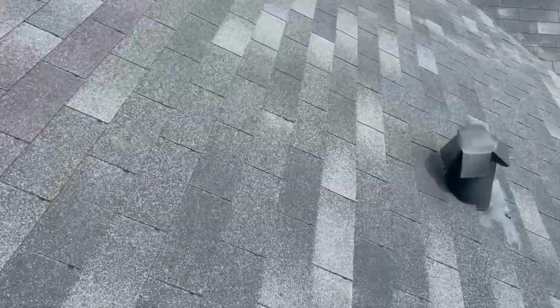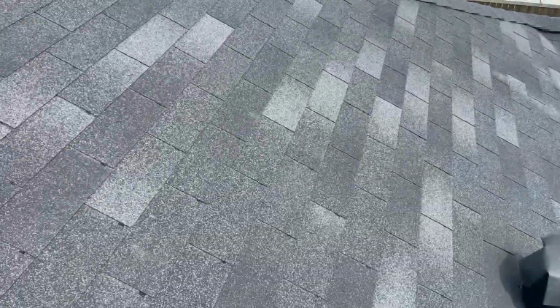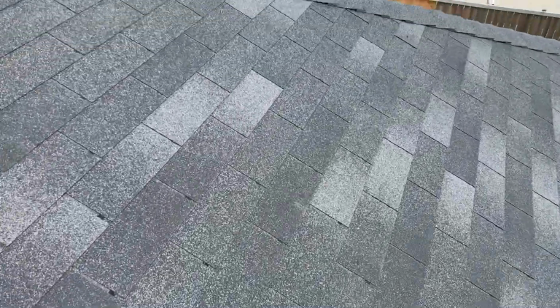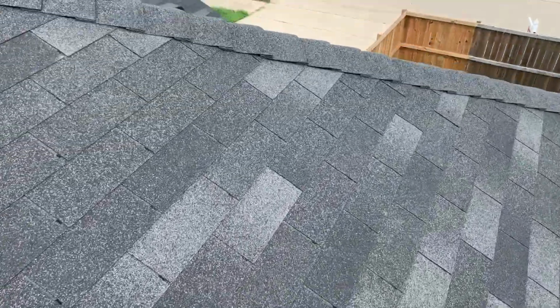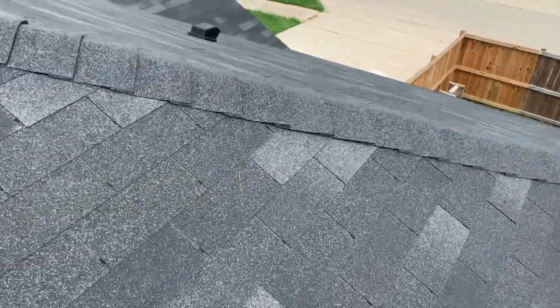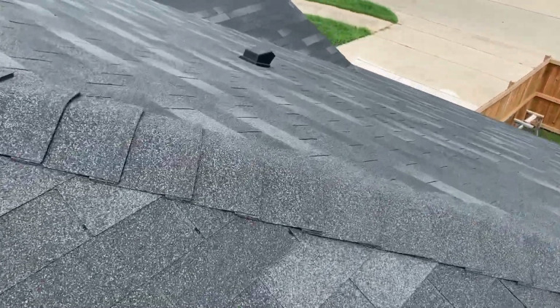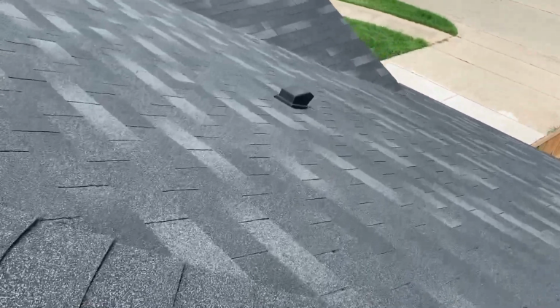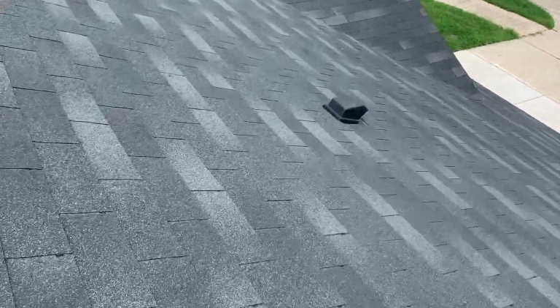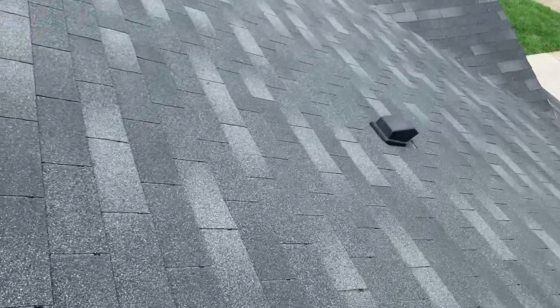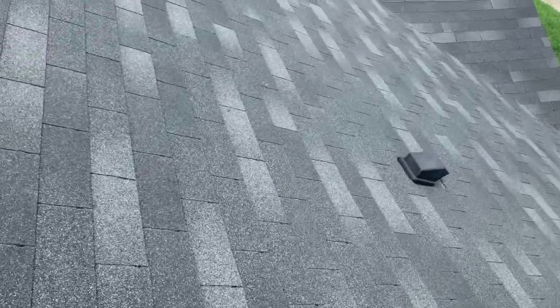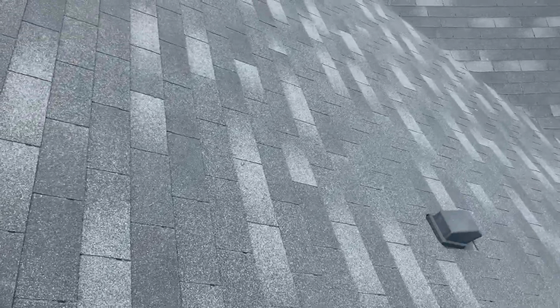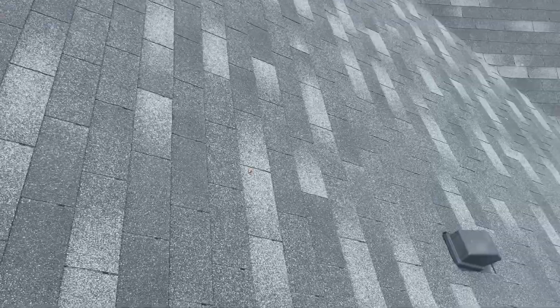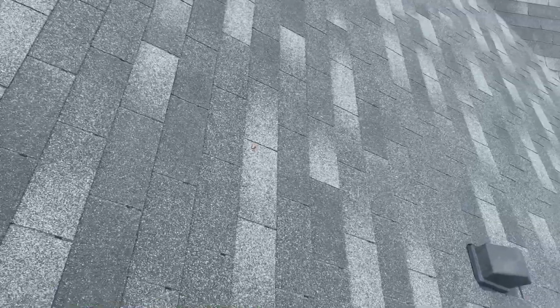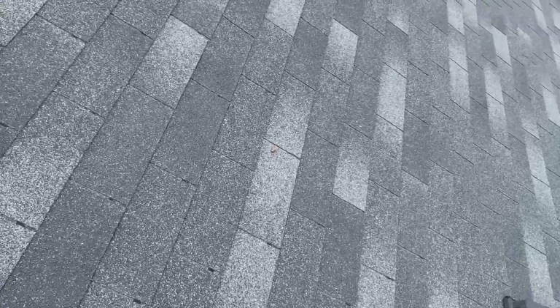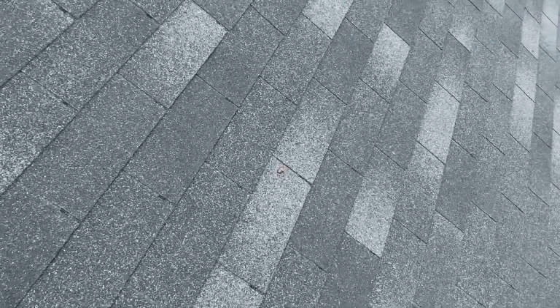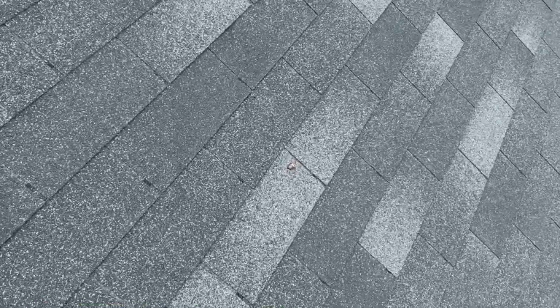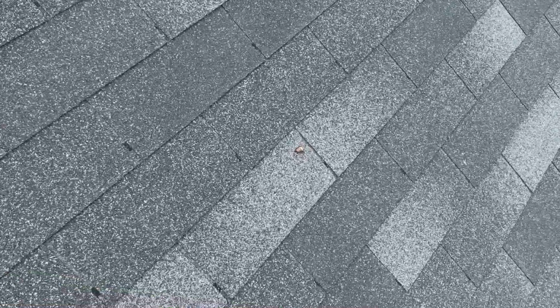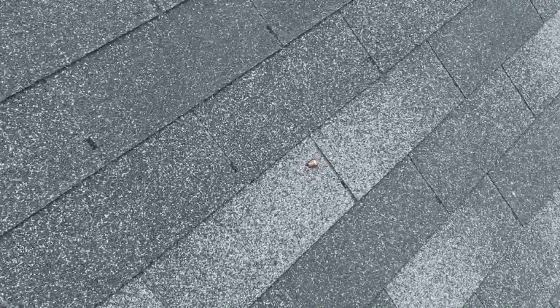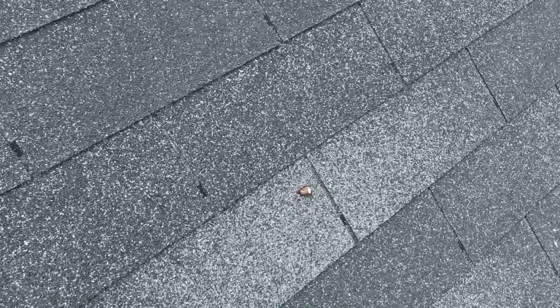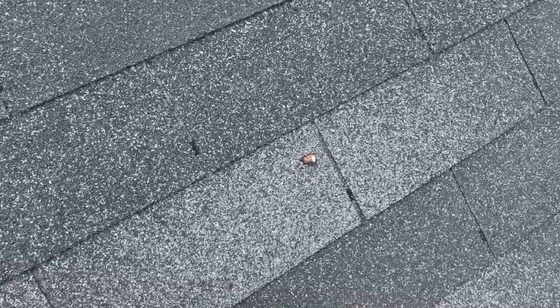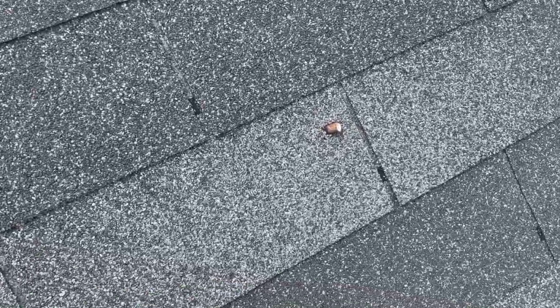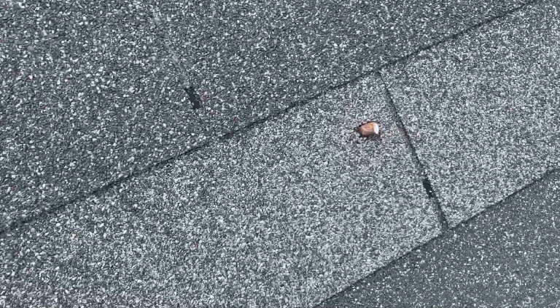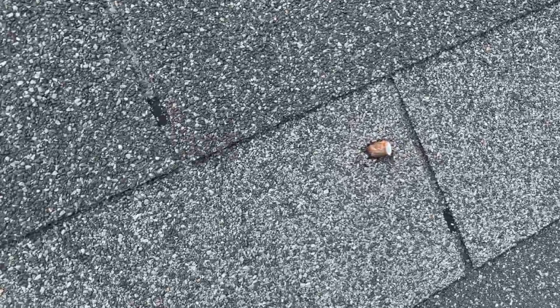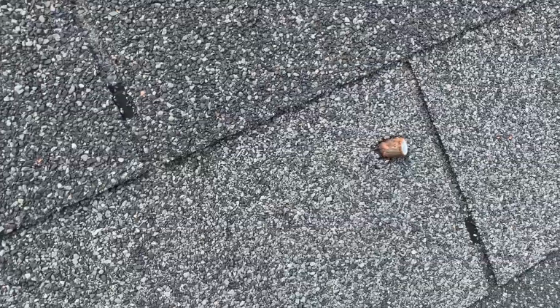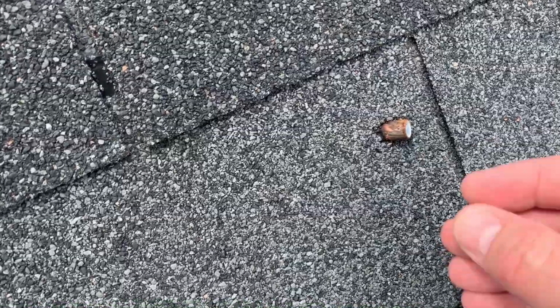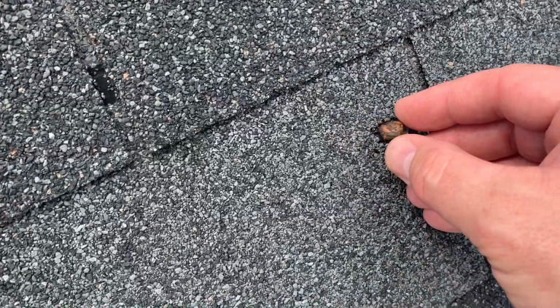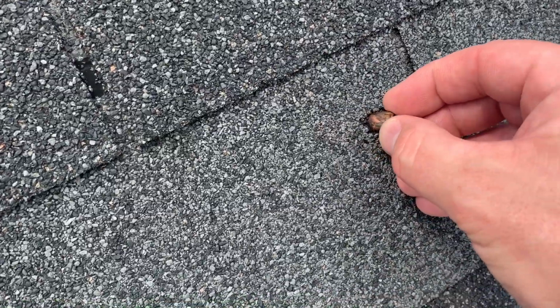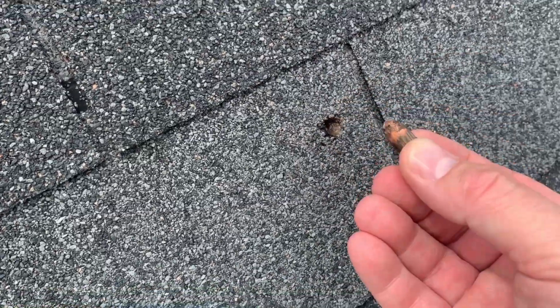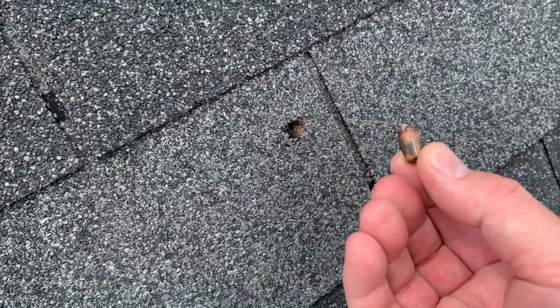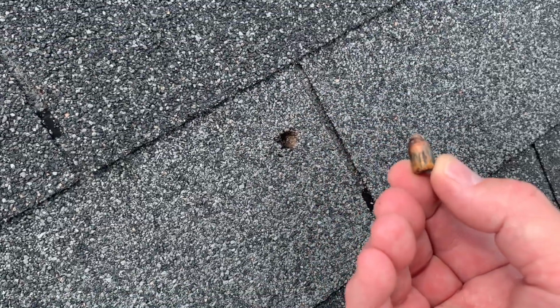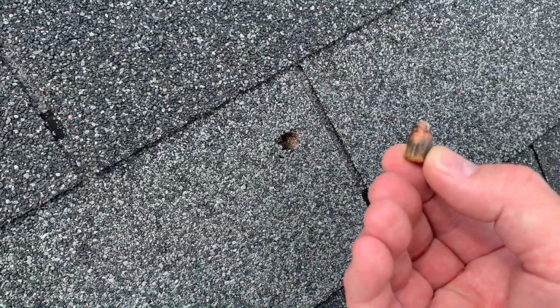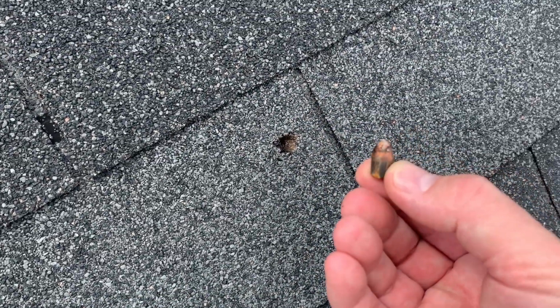As we walk over here there's another one, but wait a minute — what is this? Is this what I think it is? Let's get a closer look. Yeah, yep, that is a bullet. There's a bullet in the roof.